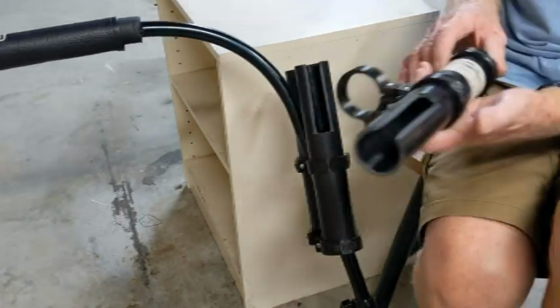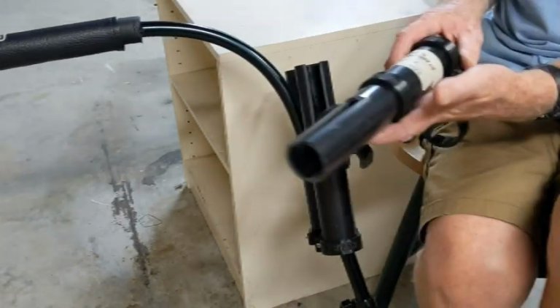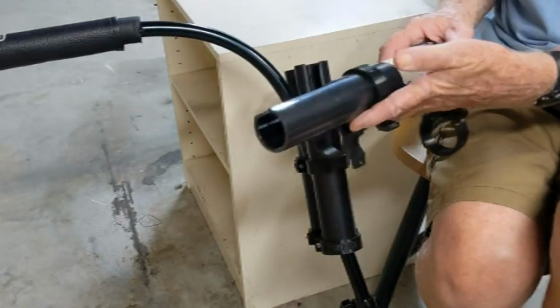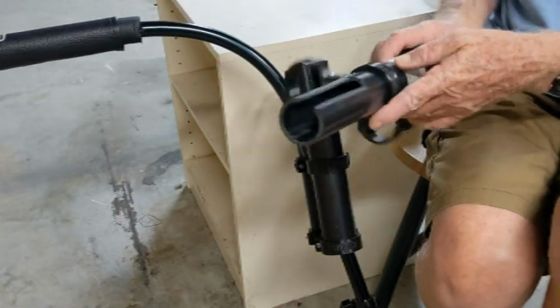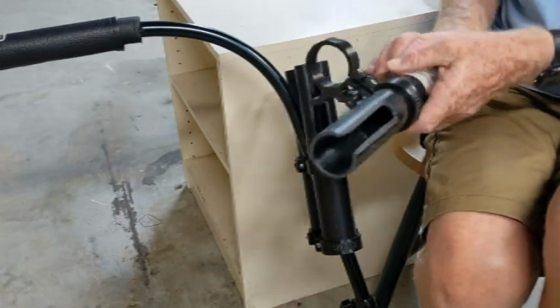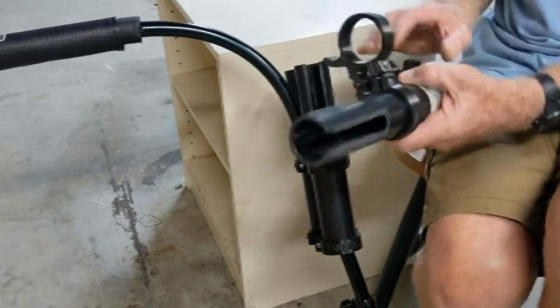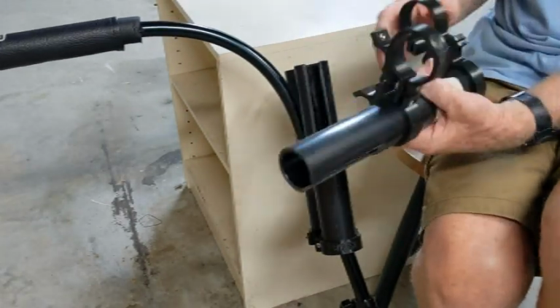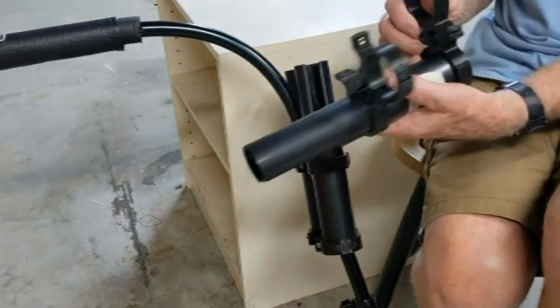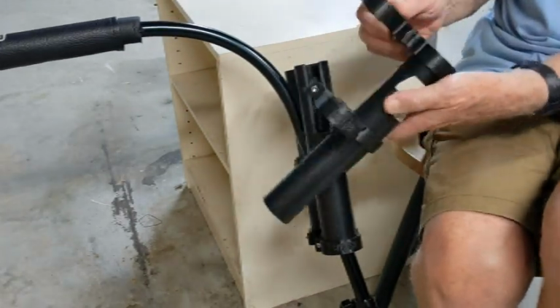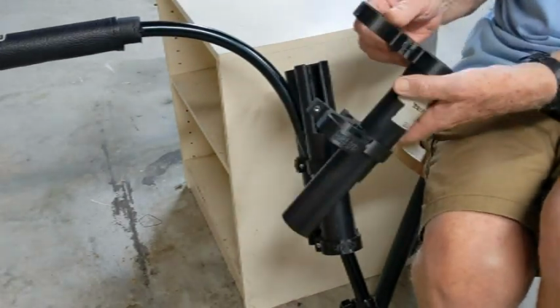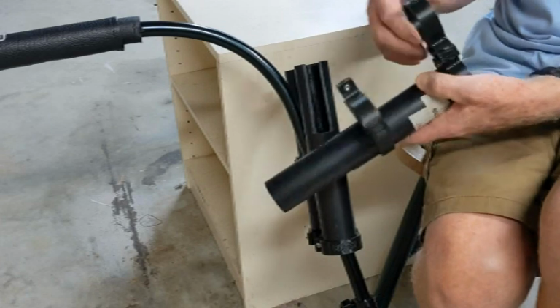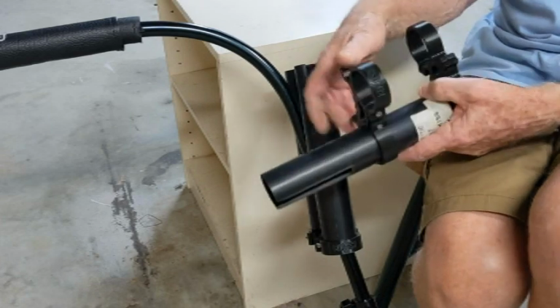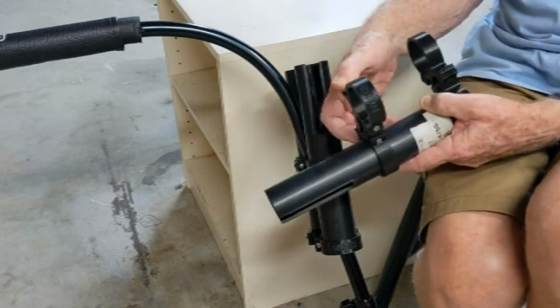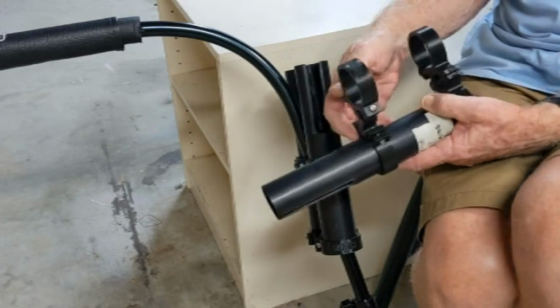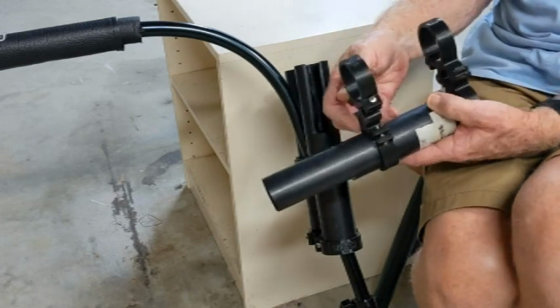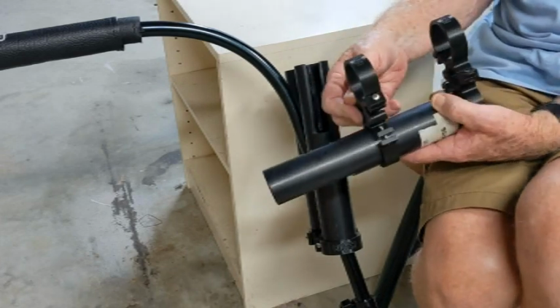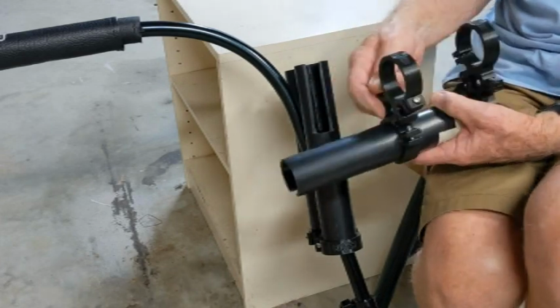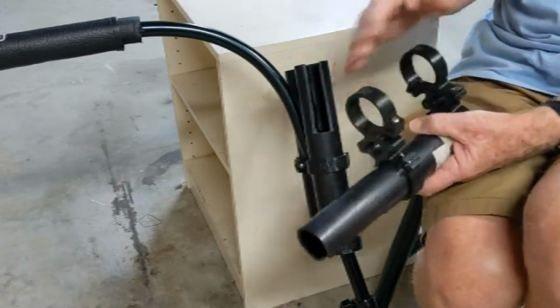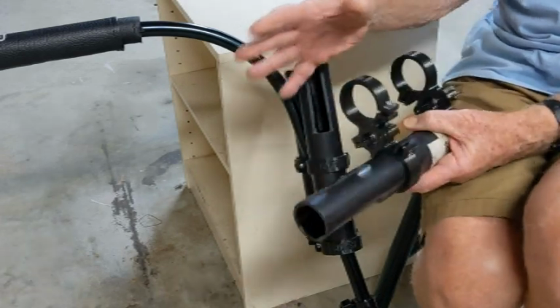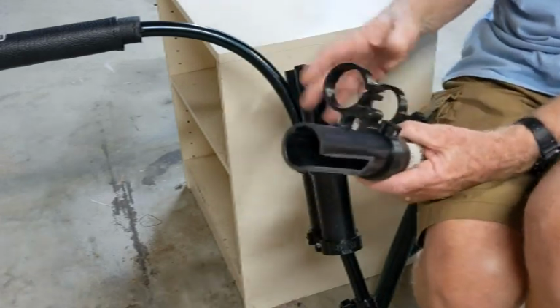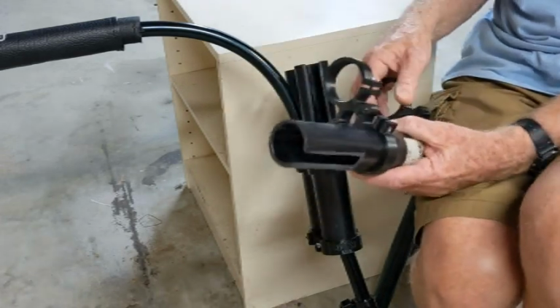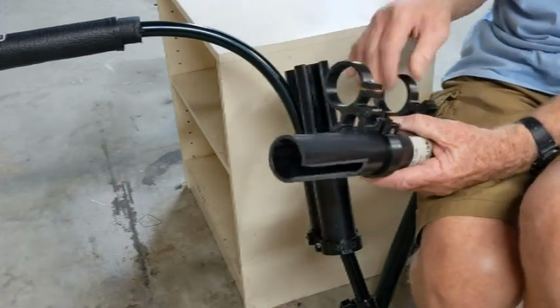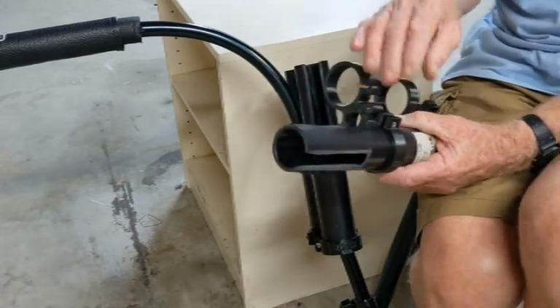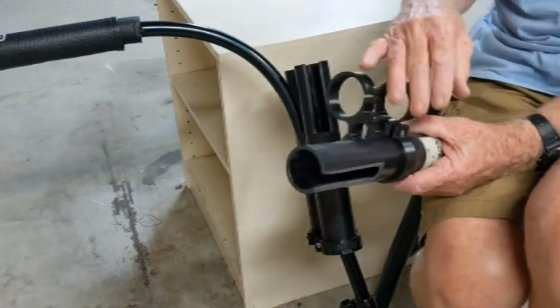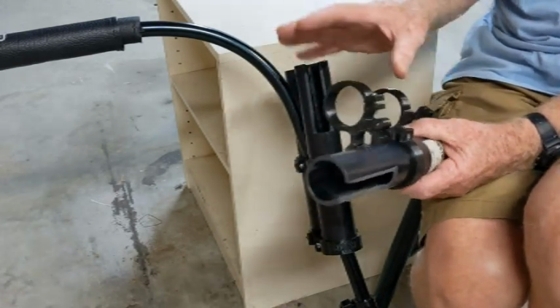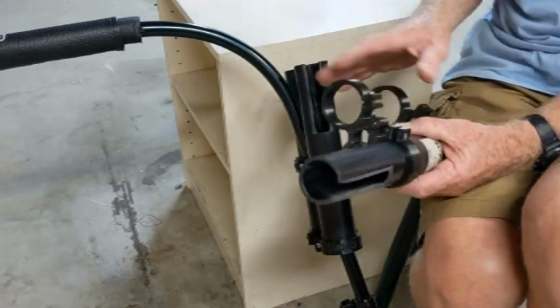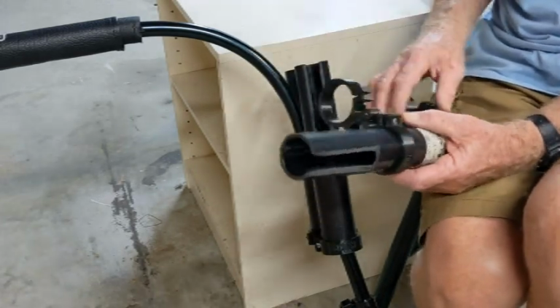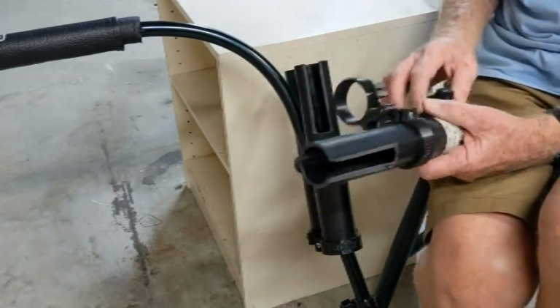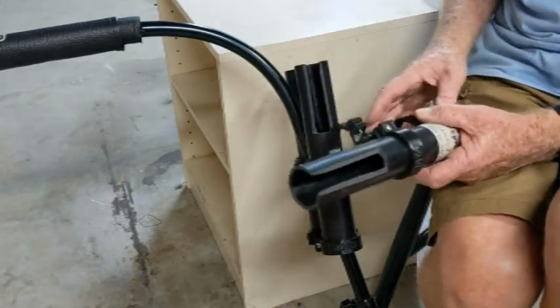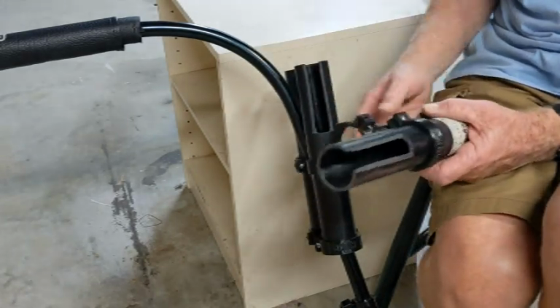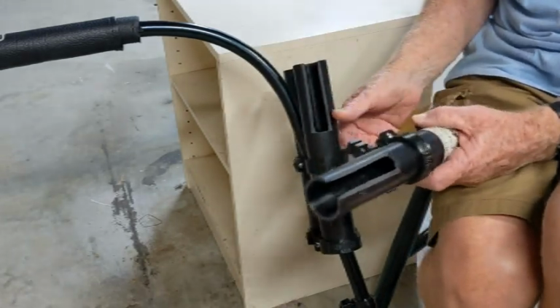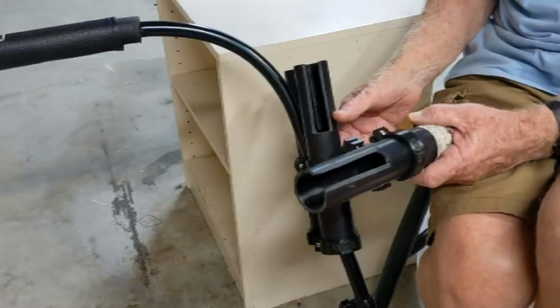Those are the few additional things I wanted to point out. If you ever get lost, this addendum serves as a reference for exactly how everything goes back together.